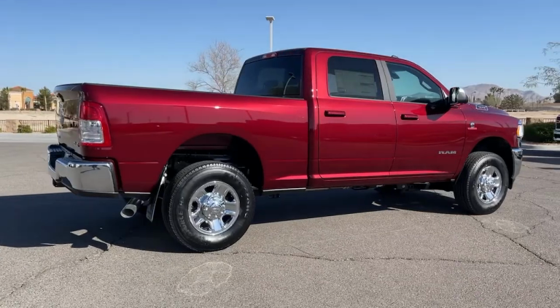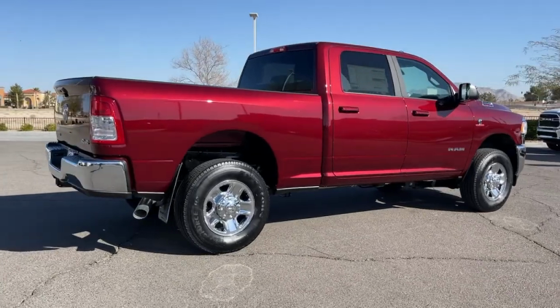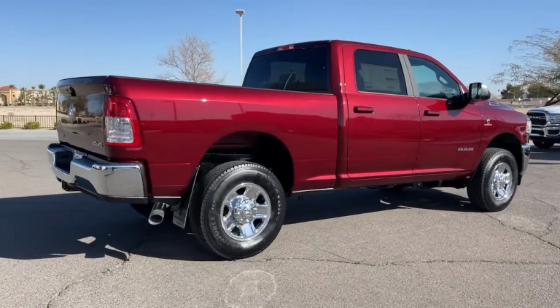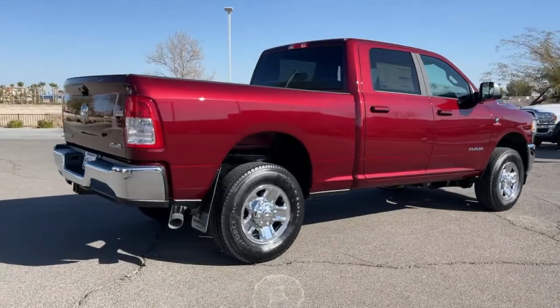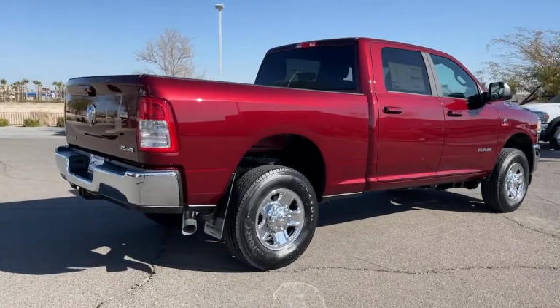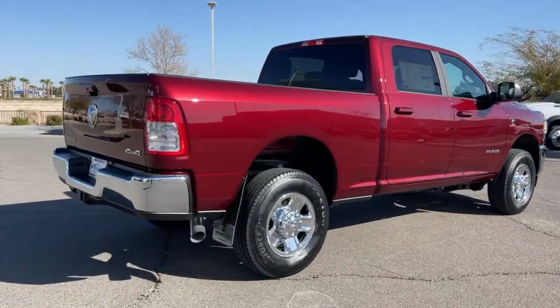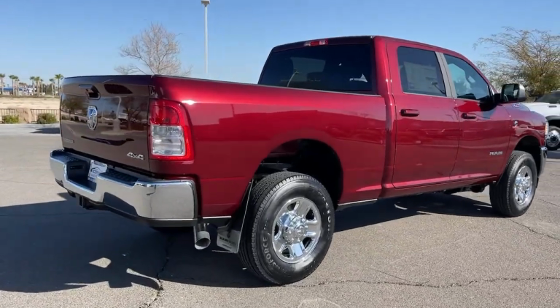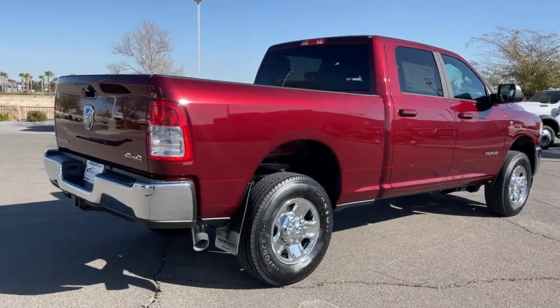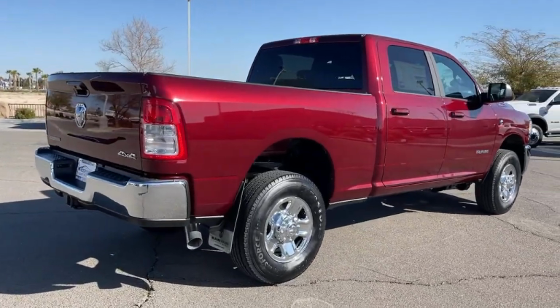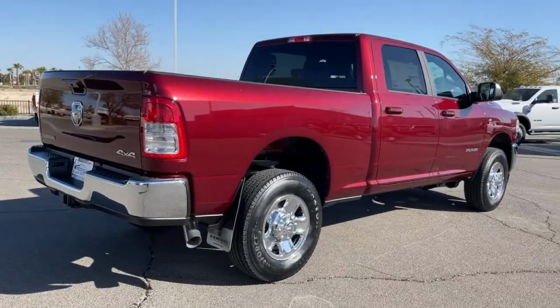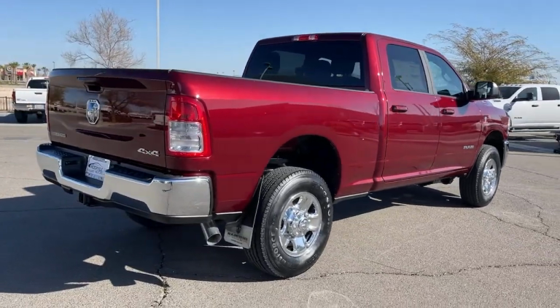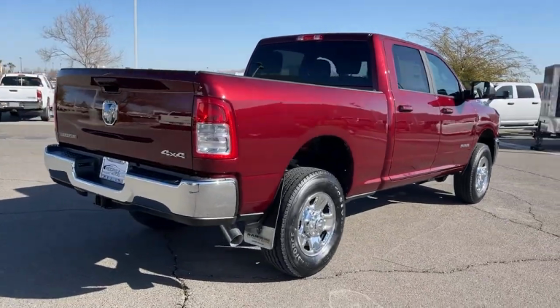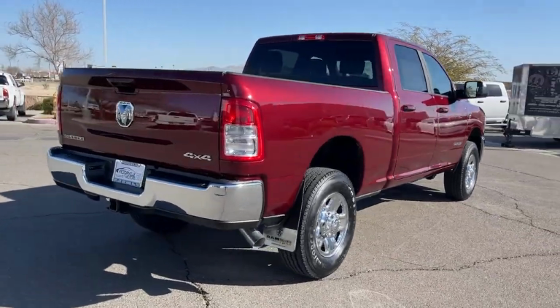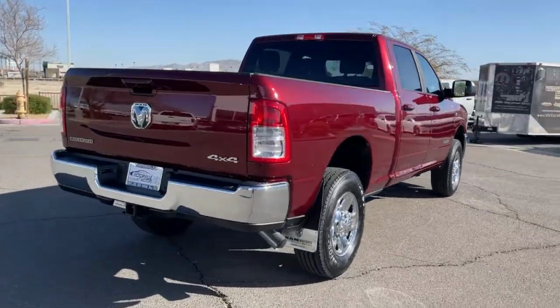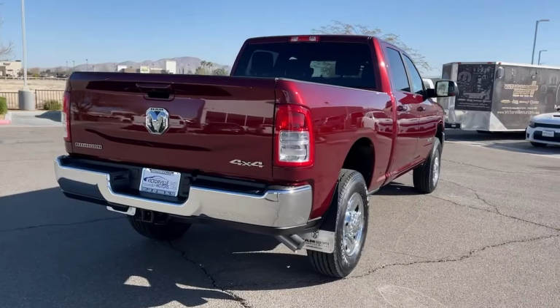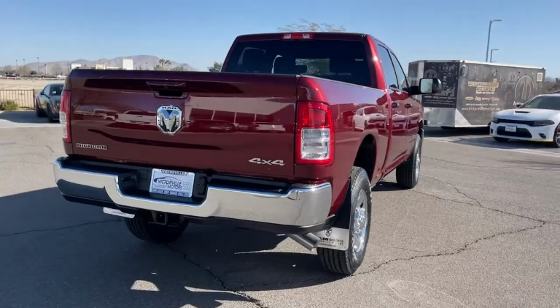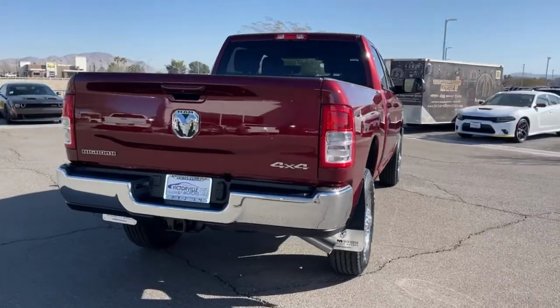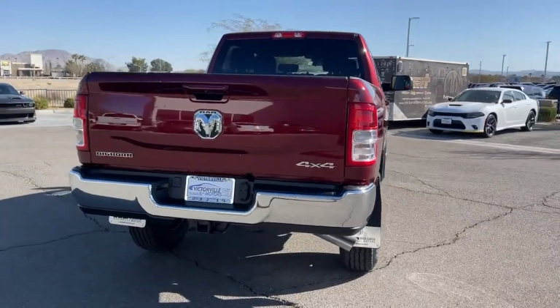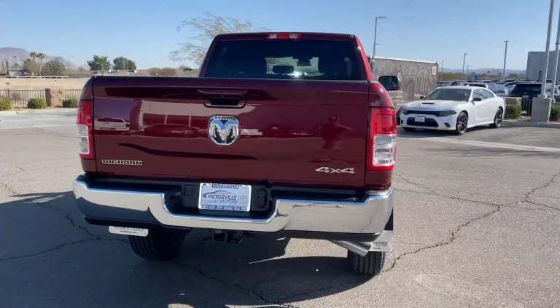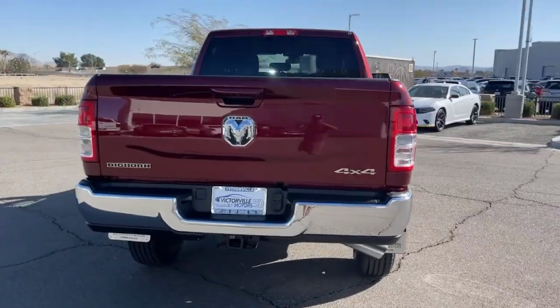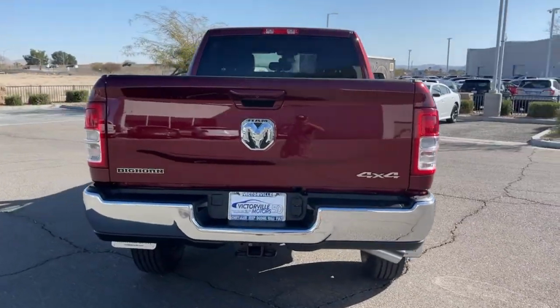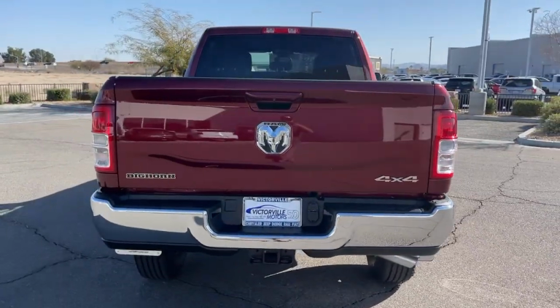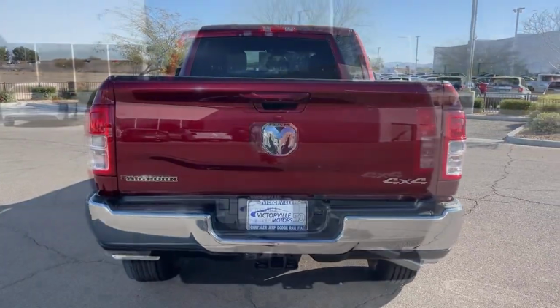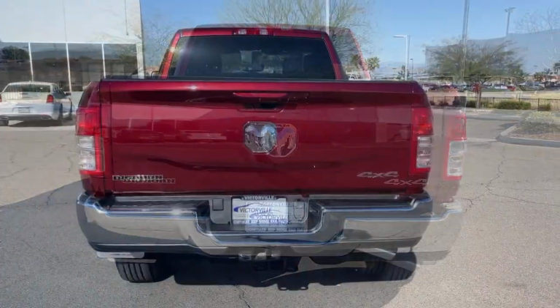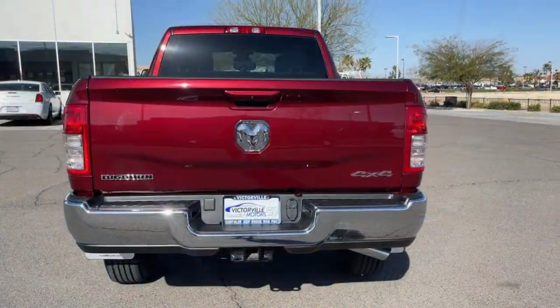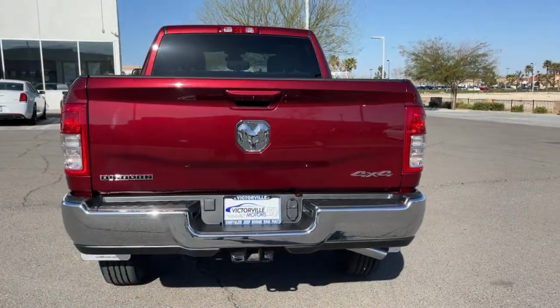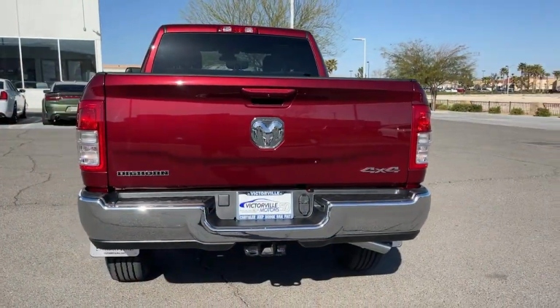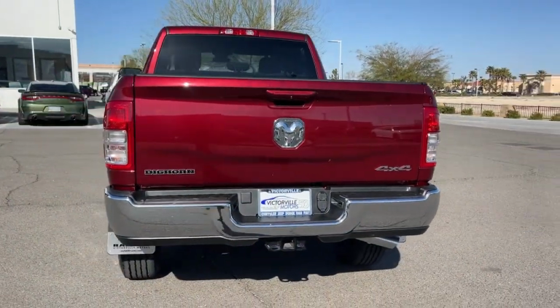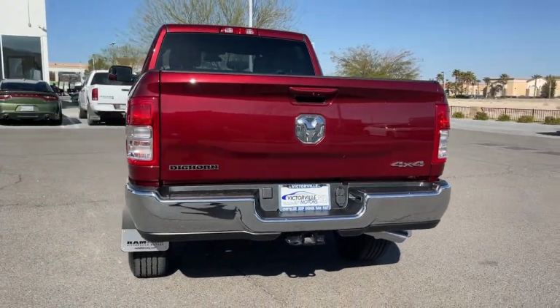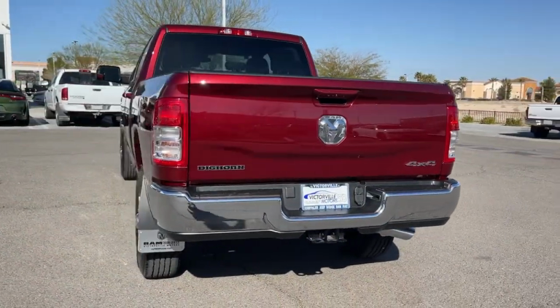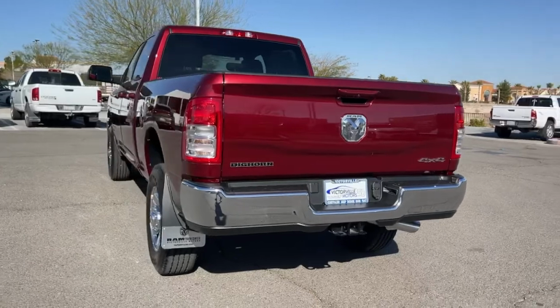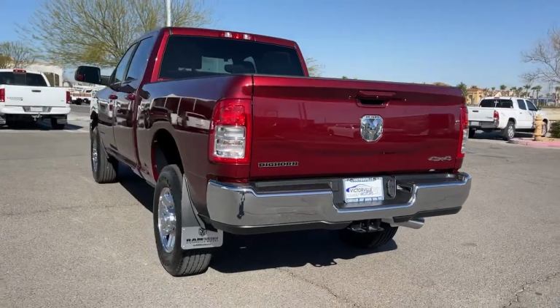Keyless entry, backup camera, electronic stability control, tow hooks, trip computer, power windows, four-wheel disc brakes, power steering.